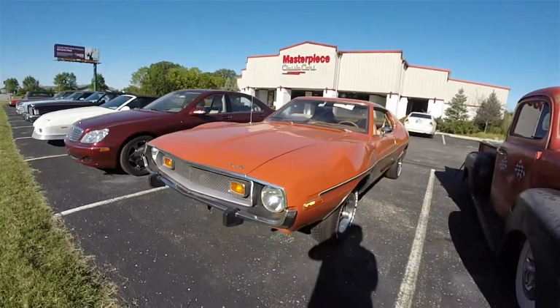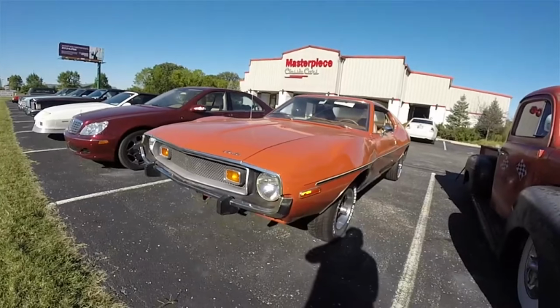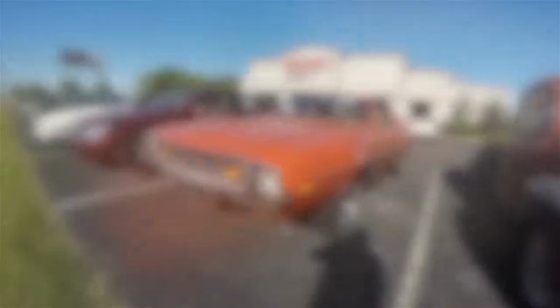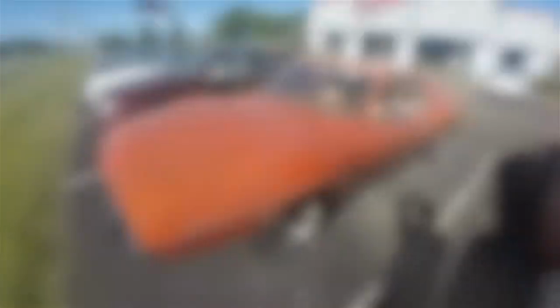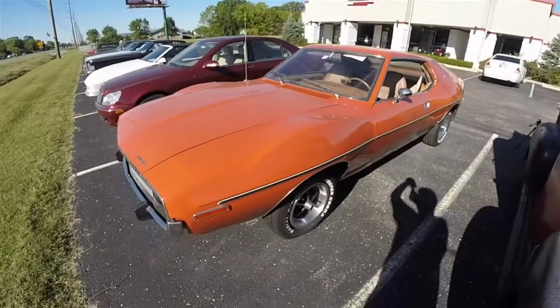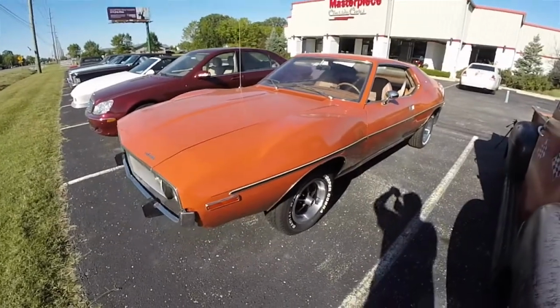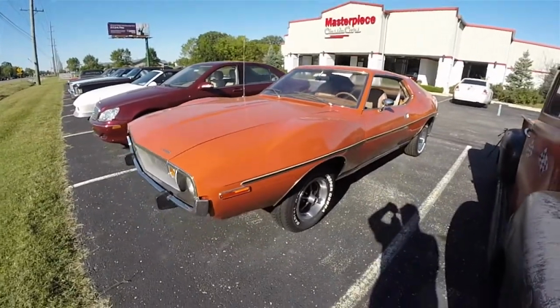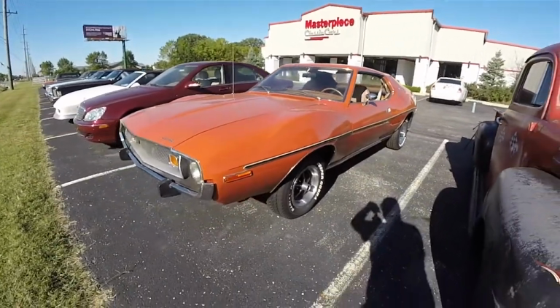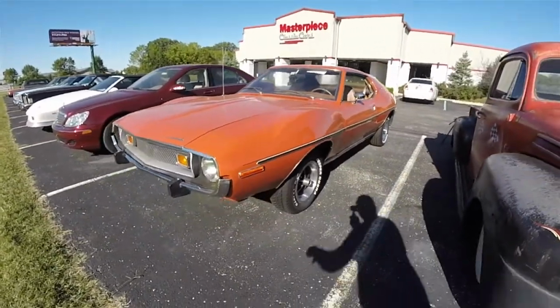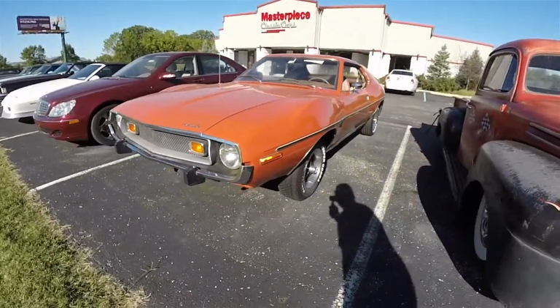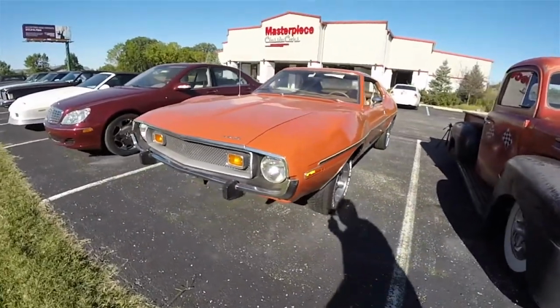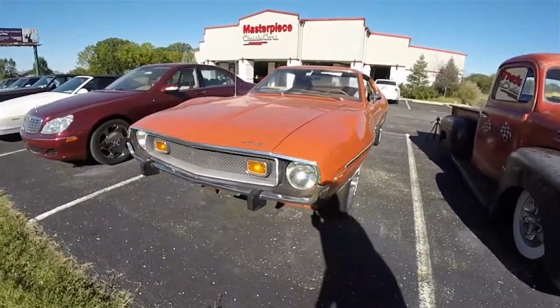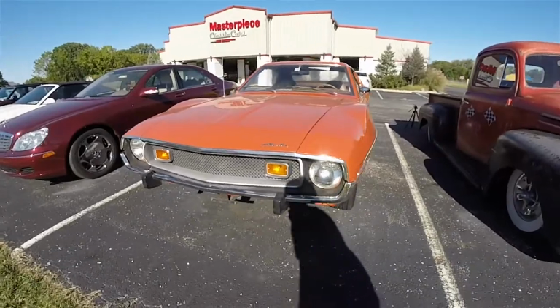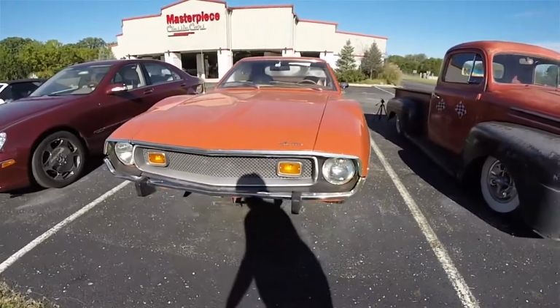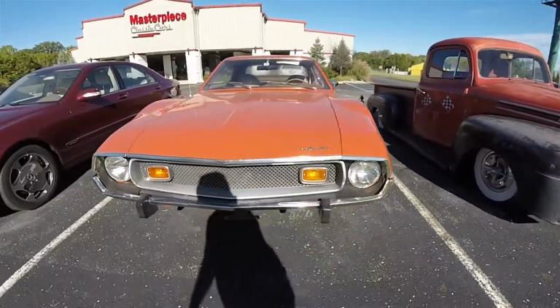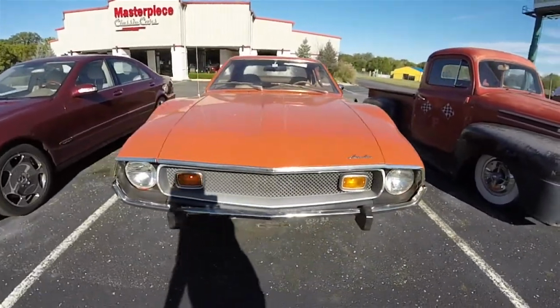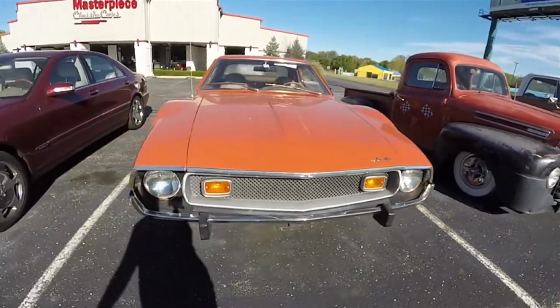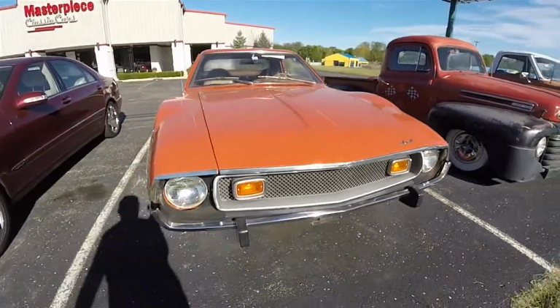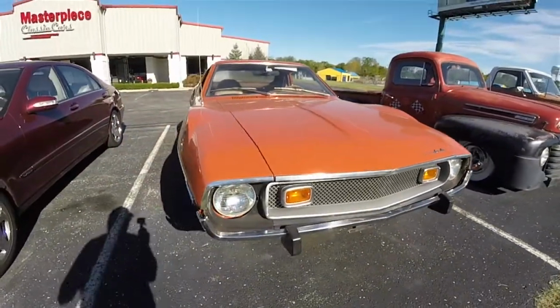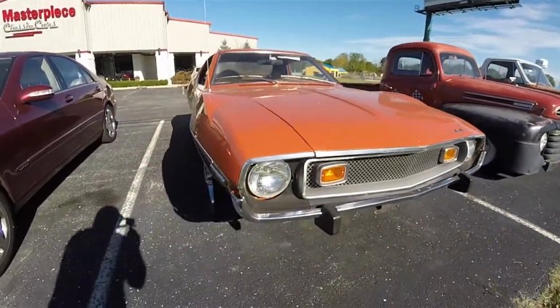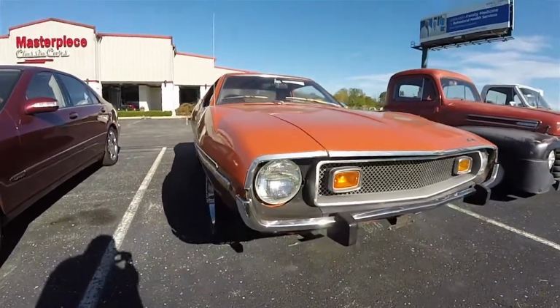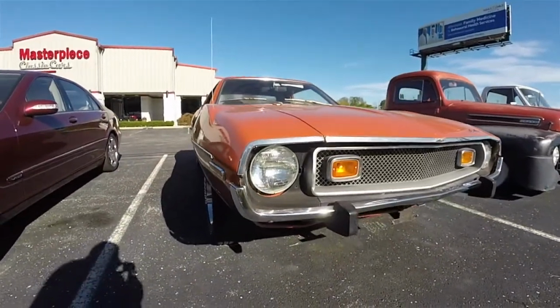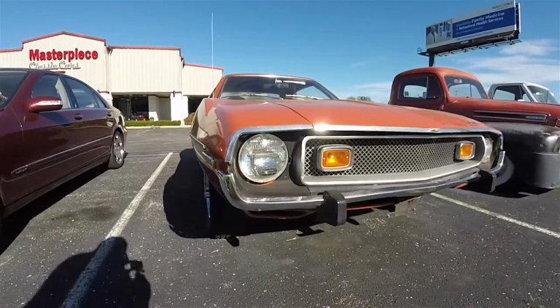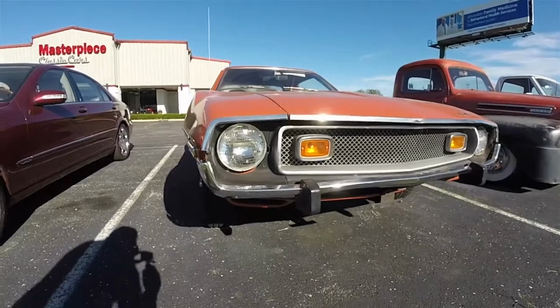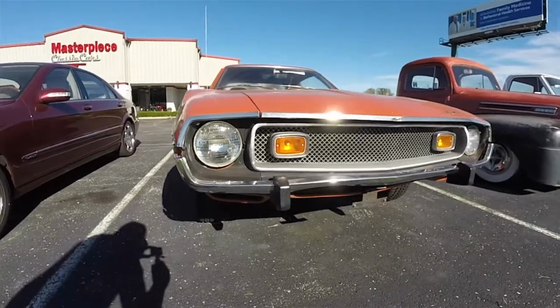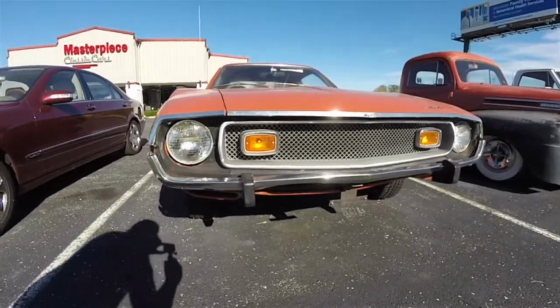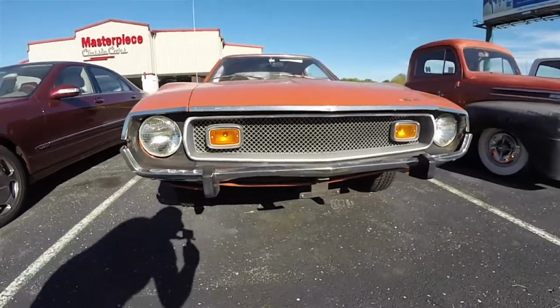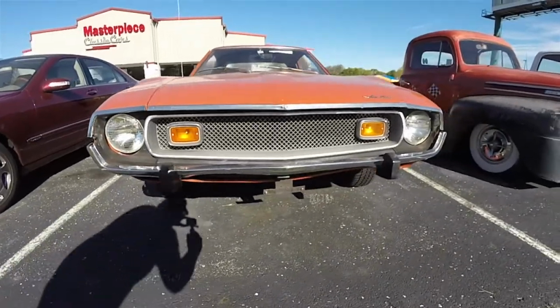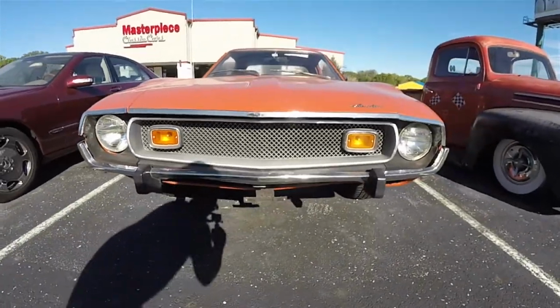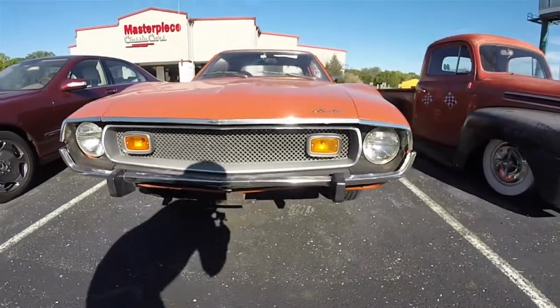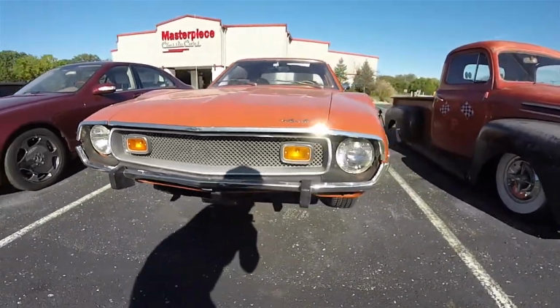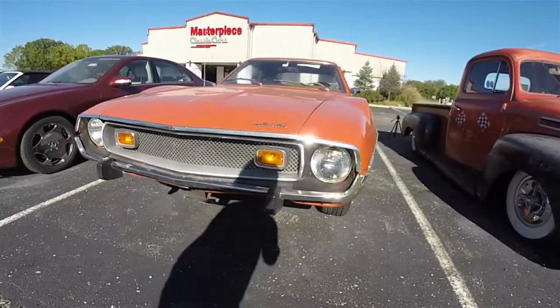Unlike General Motors' Camaro and Firebird, the 1974 Javelins were not exempt from new, stricter front and rear bumper standards. AMC estimated that it would take $12 million in engineering and design work to revise the bumpers to meet the 1975 standards.